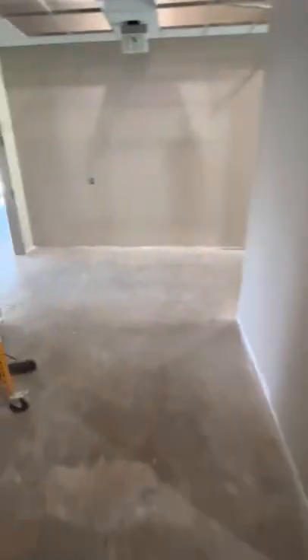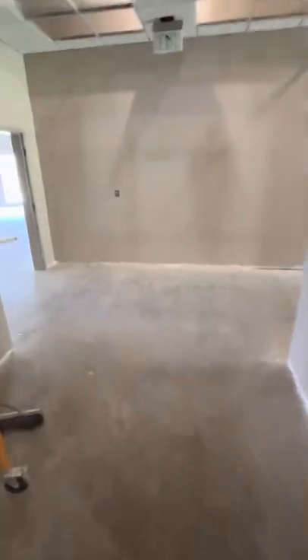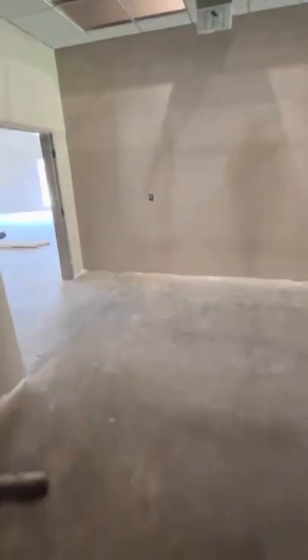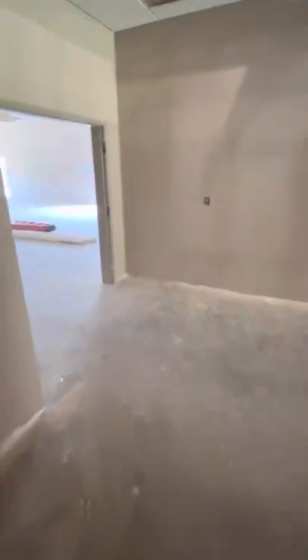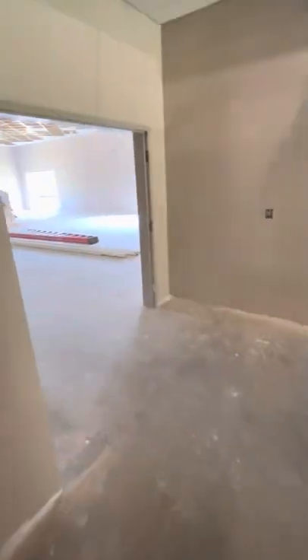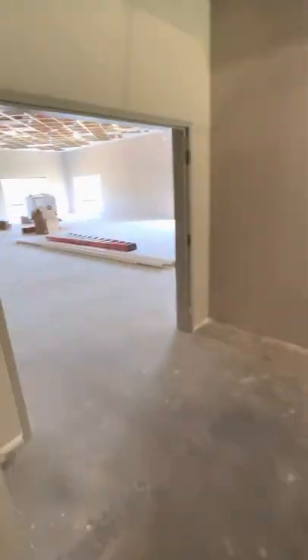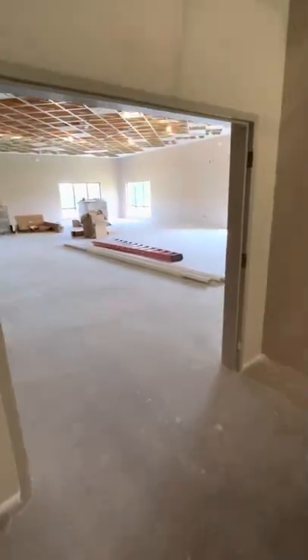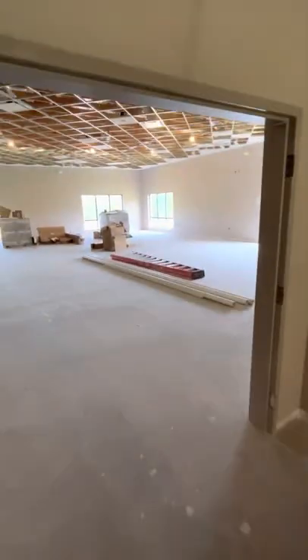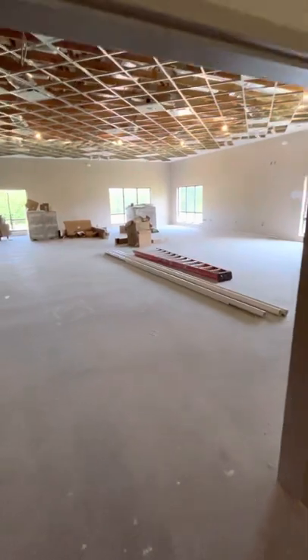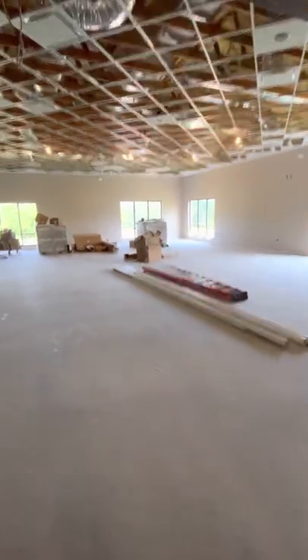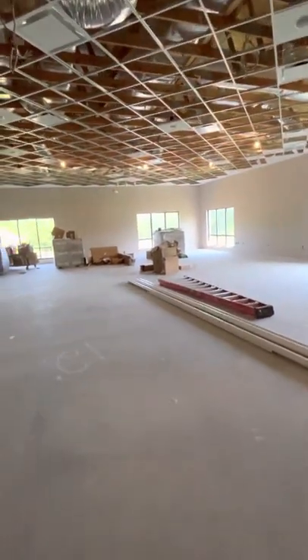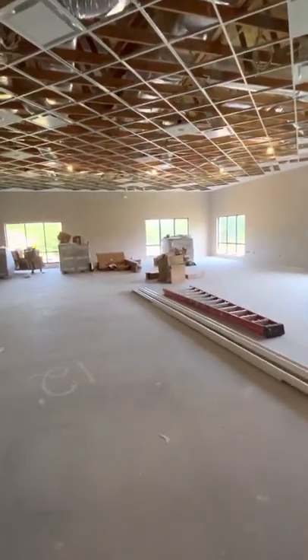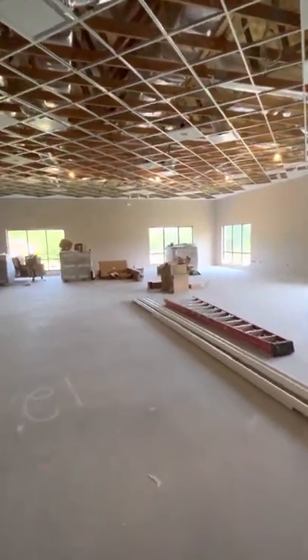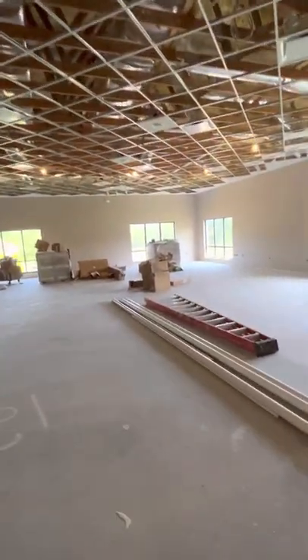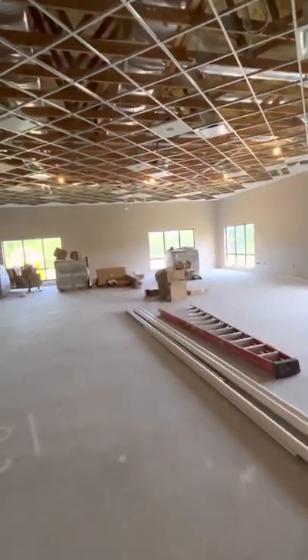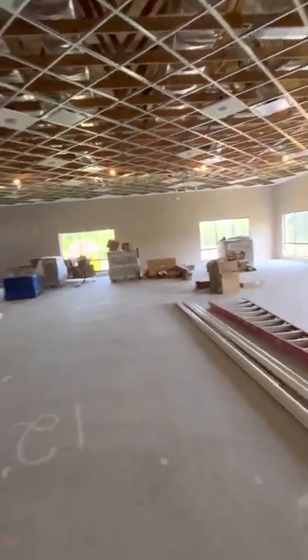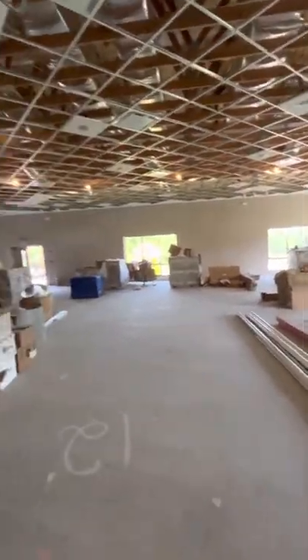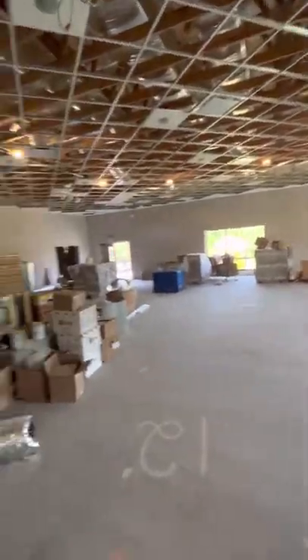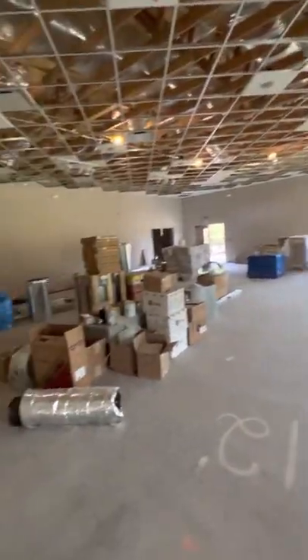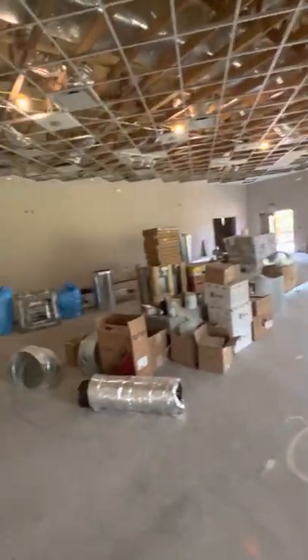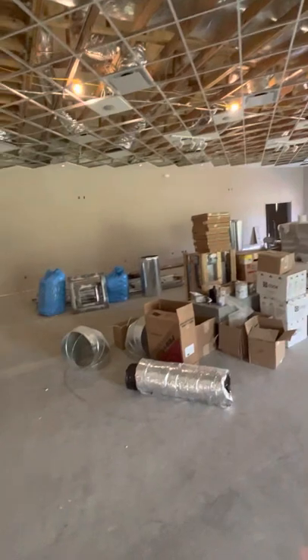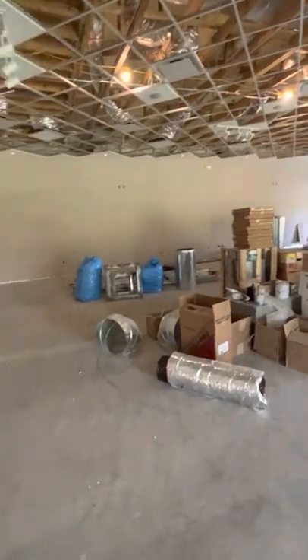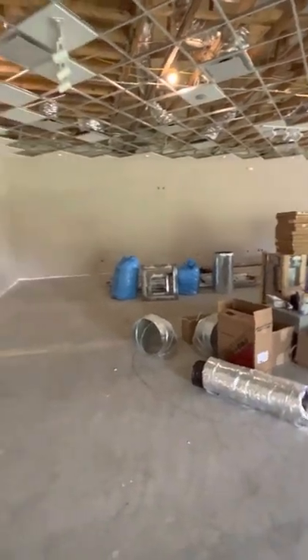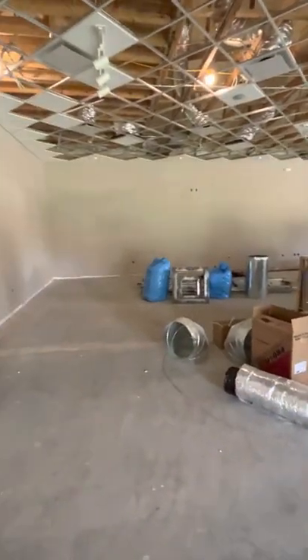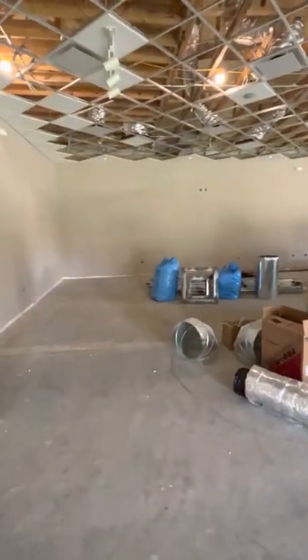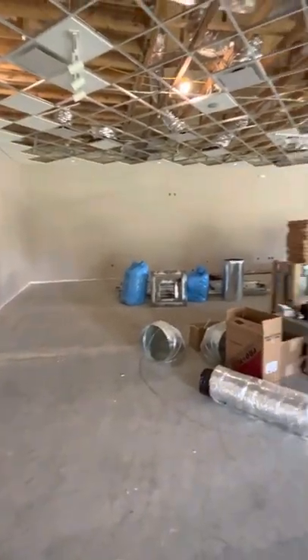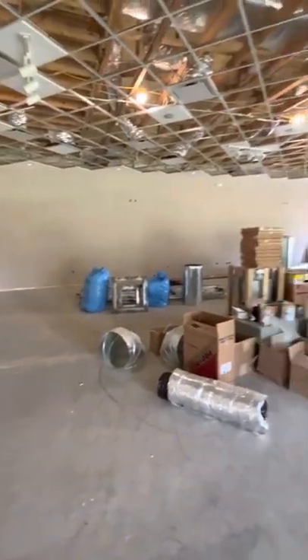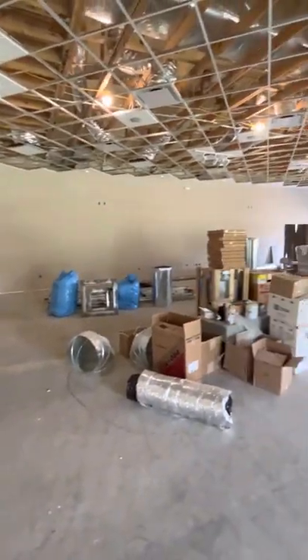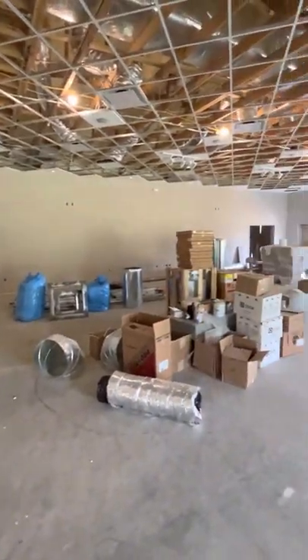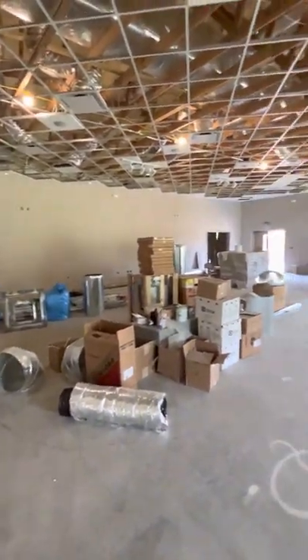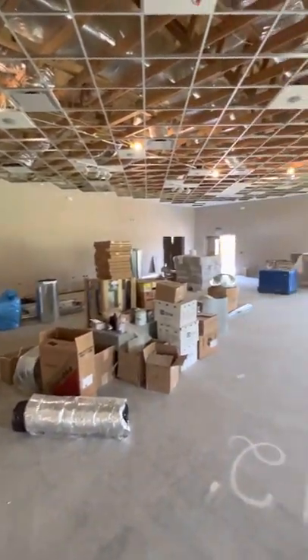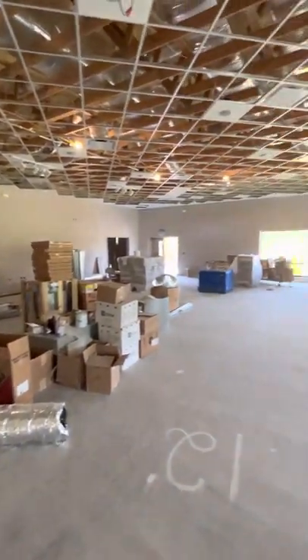As we come into our worship center, a lot of the tiling is done. The speakers are in, a lot of the lights are in. This will be our worship space — it'll seat upwards of 200 people.